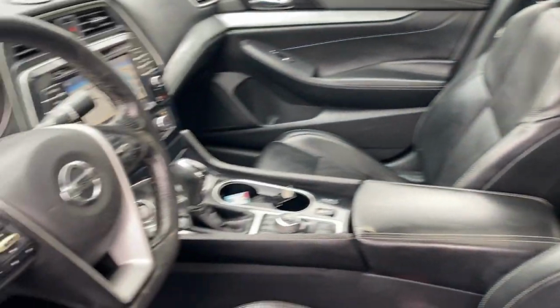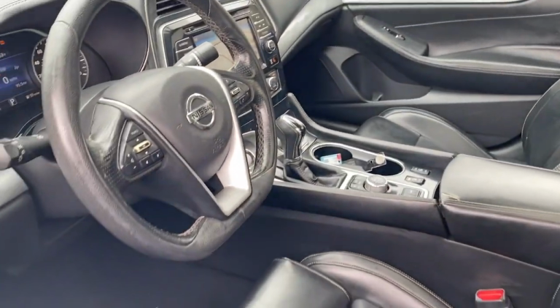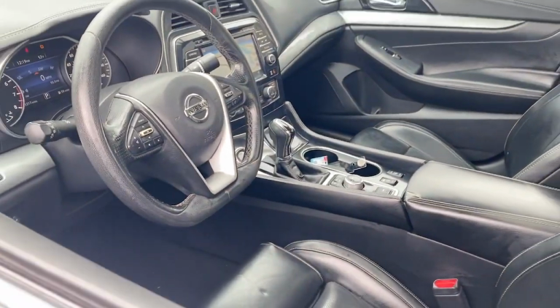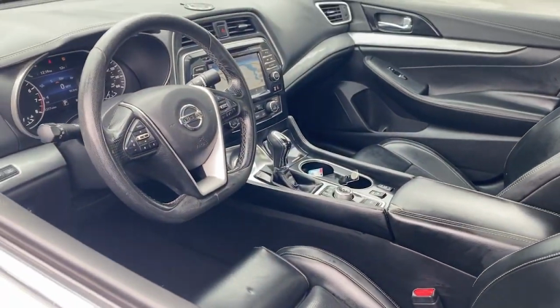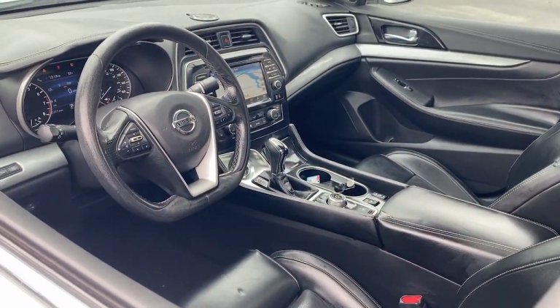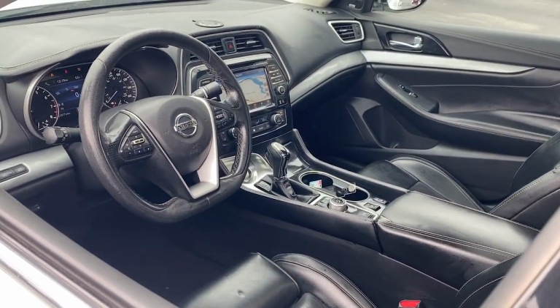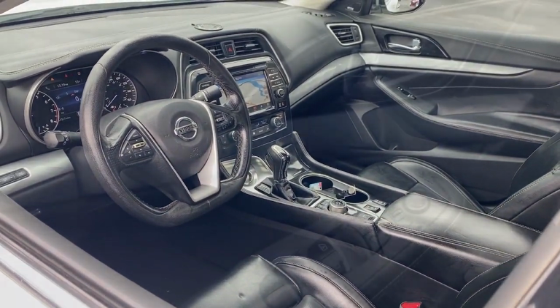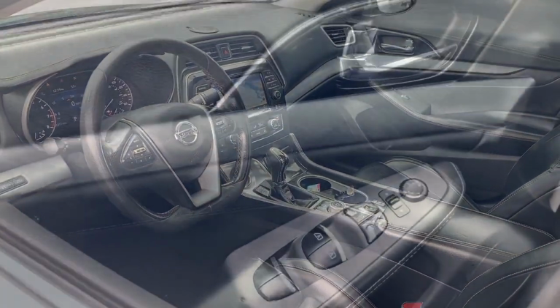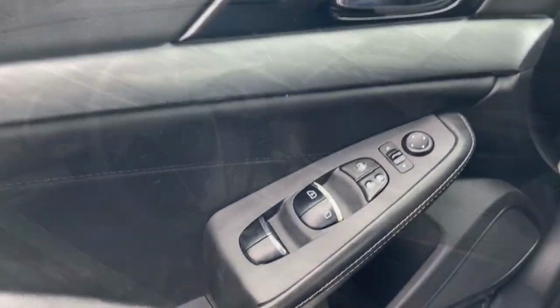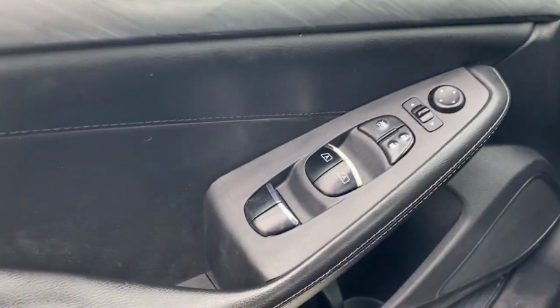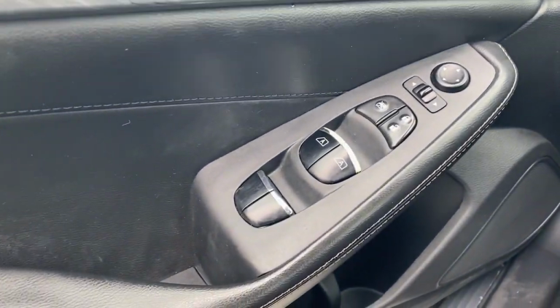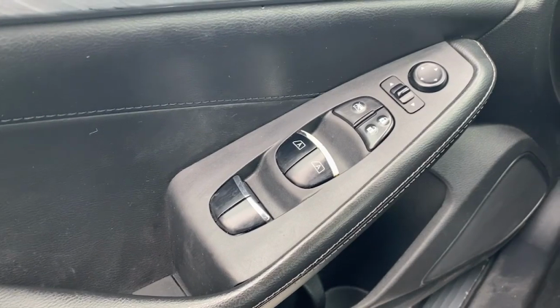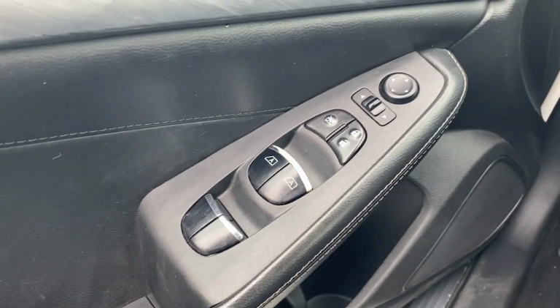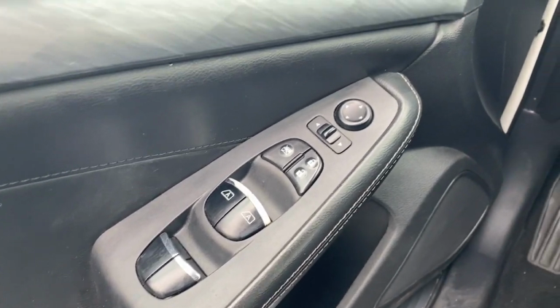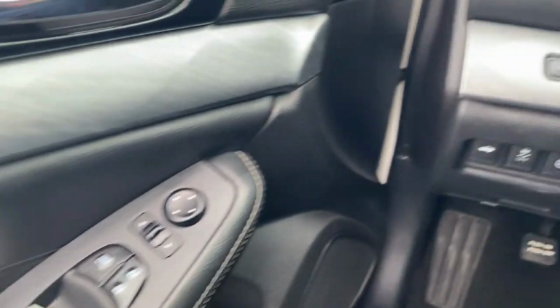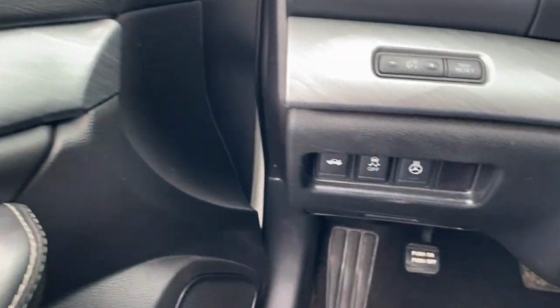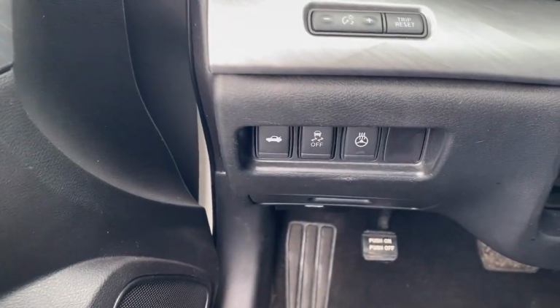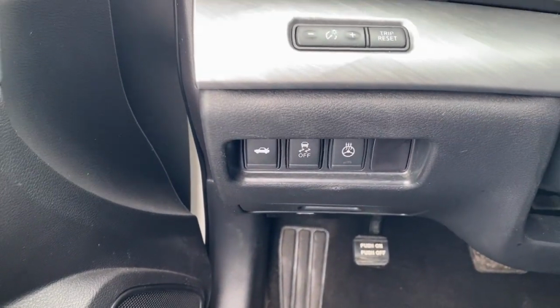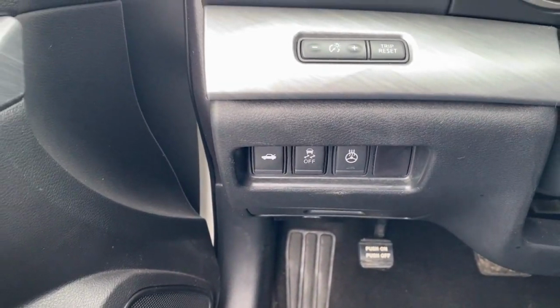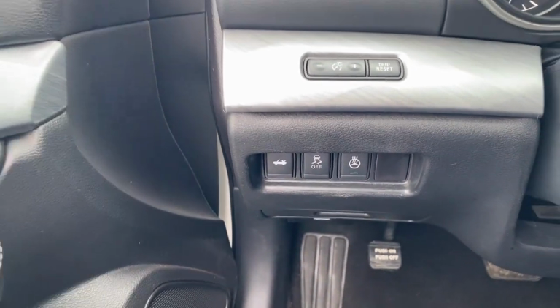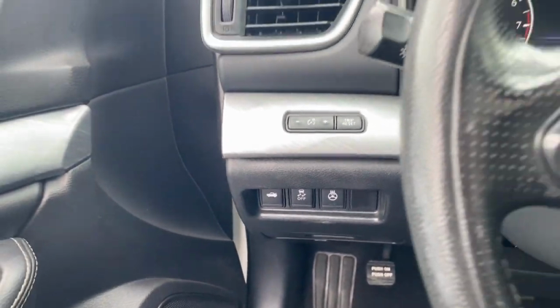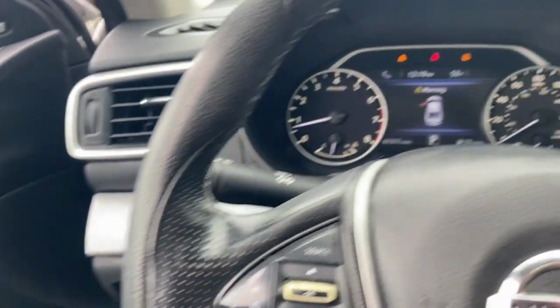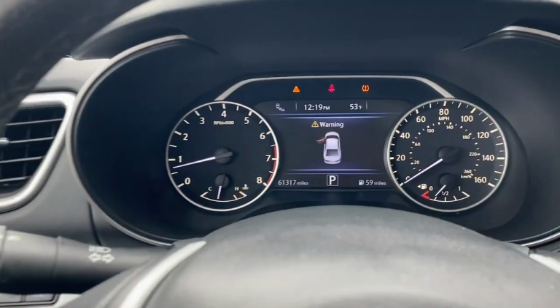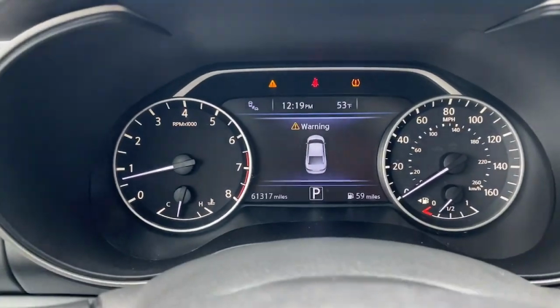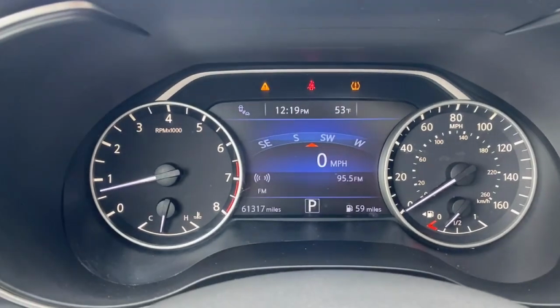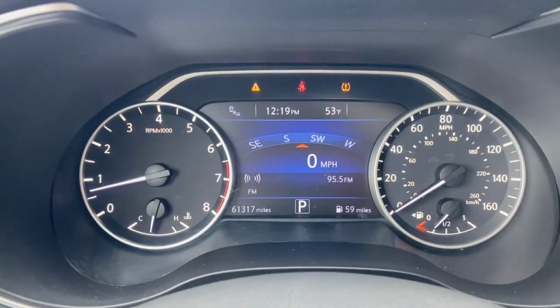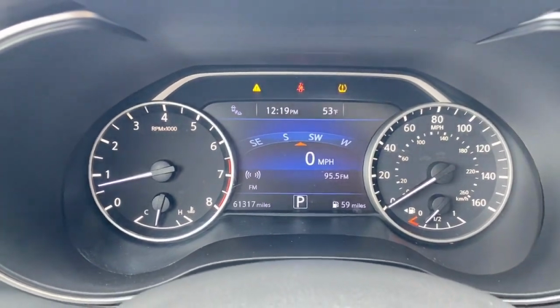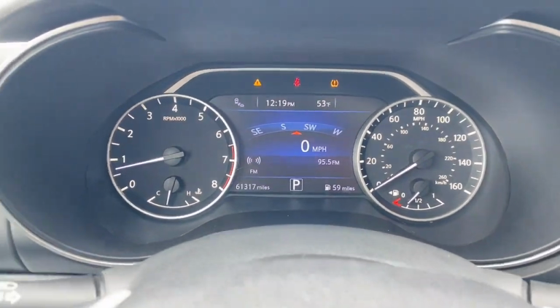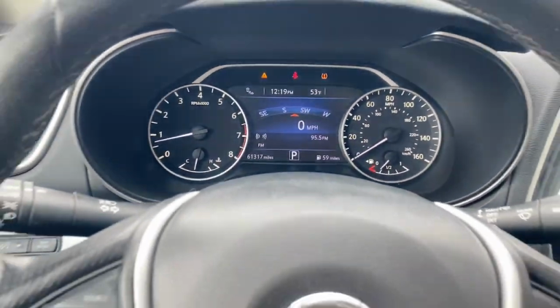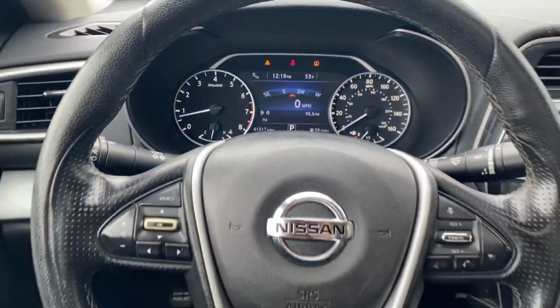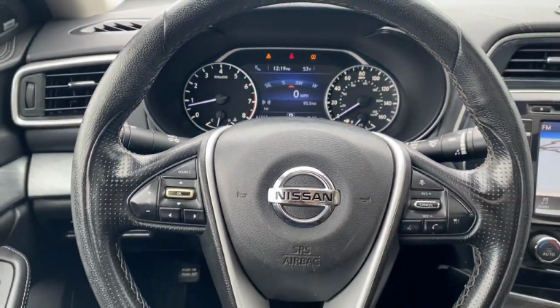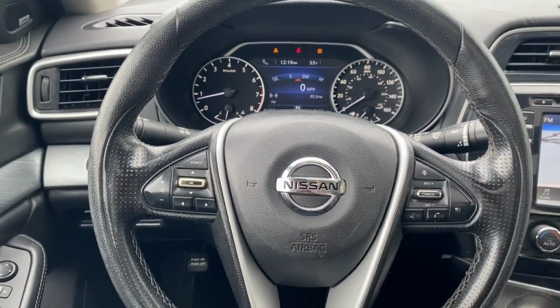Whether you love it for its aggressive performance, spacious comfort, or suite of safety and infotainment tech, this full-size sports sedan excites and delights wherever it goes. The following are some of this vehicle's highlighted options.